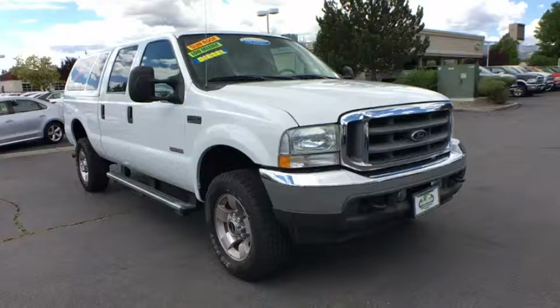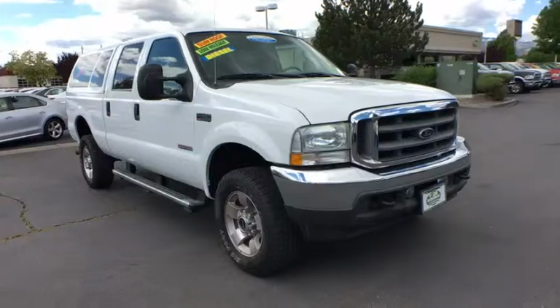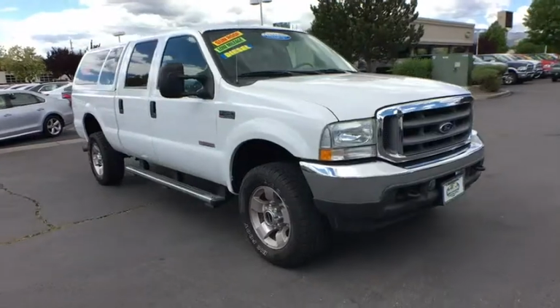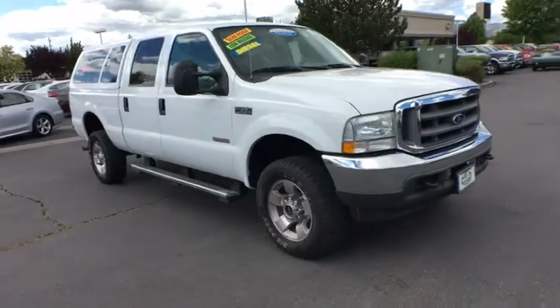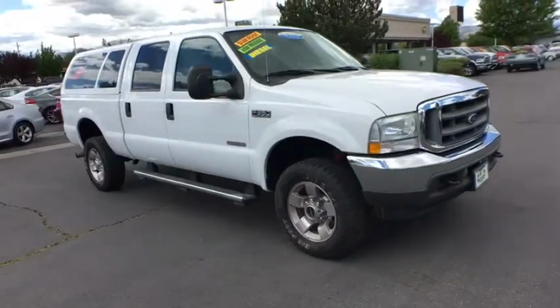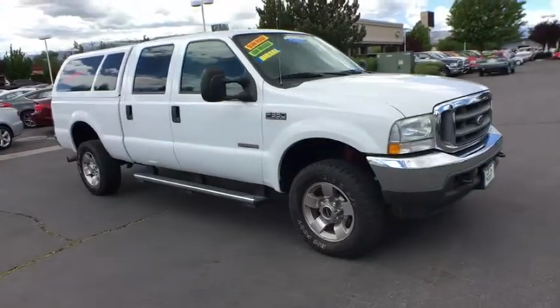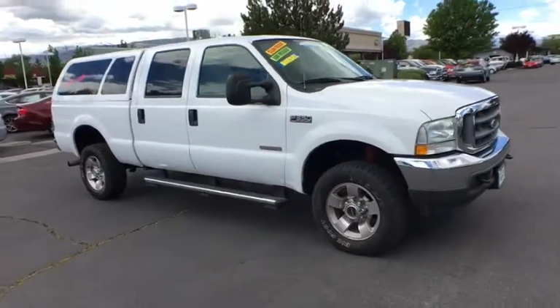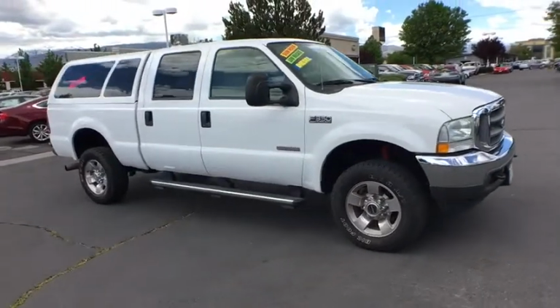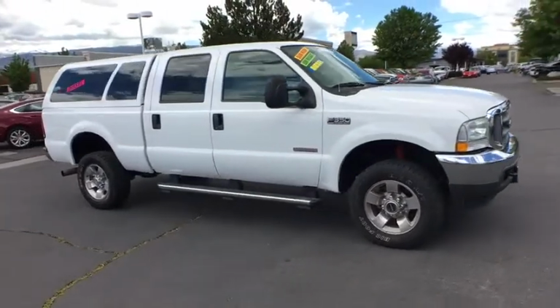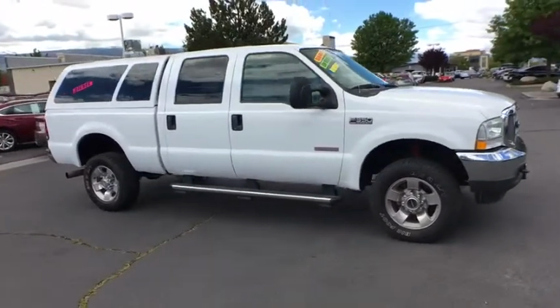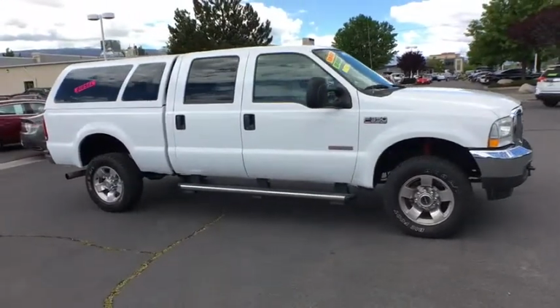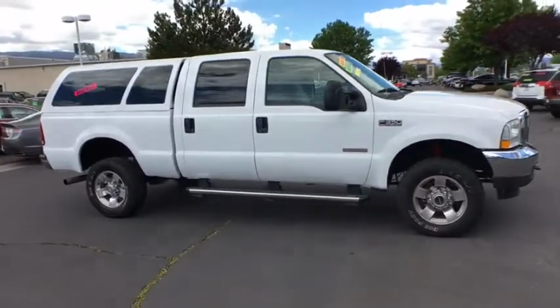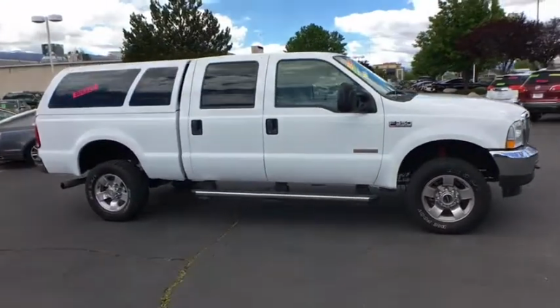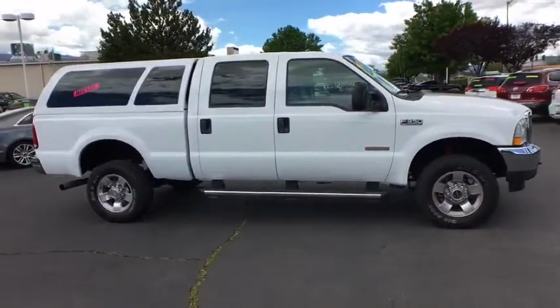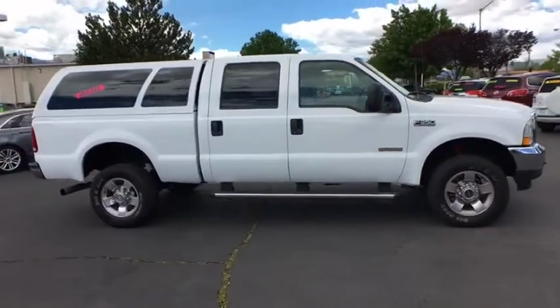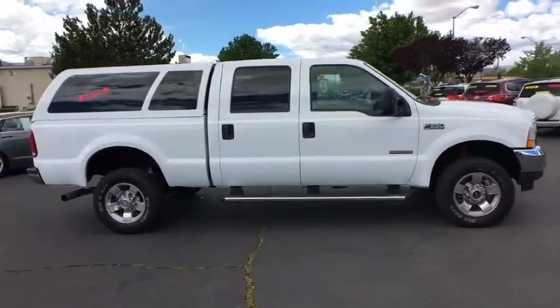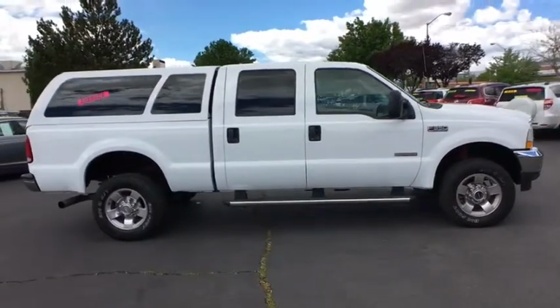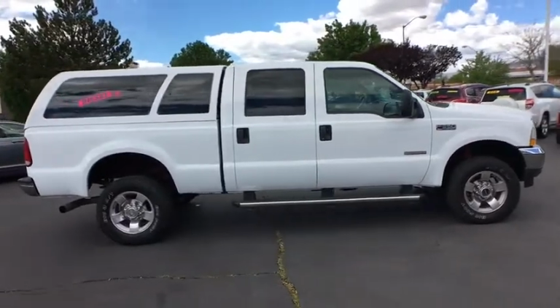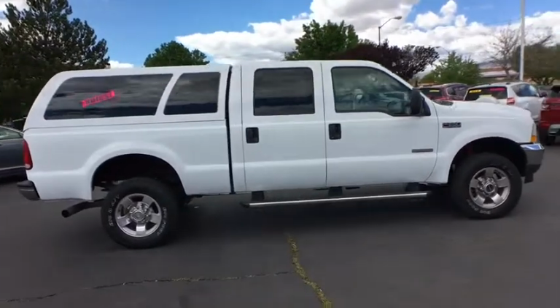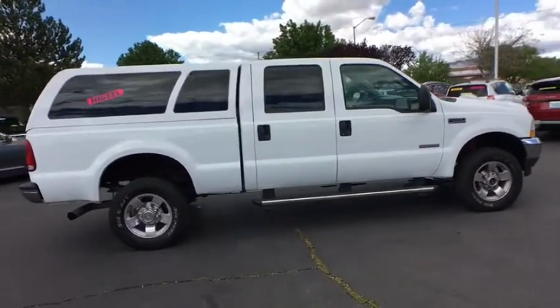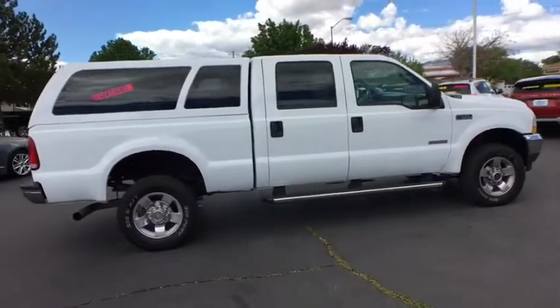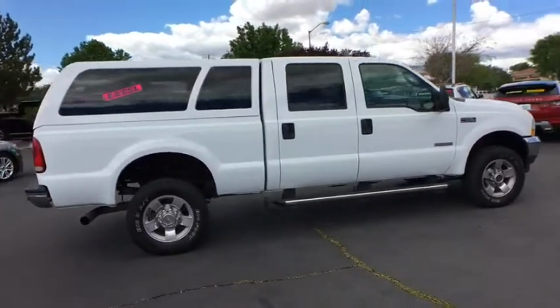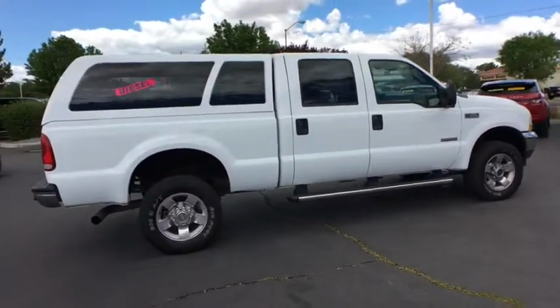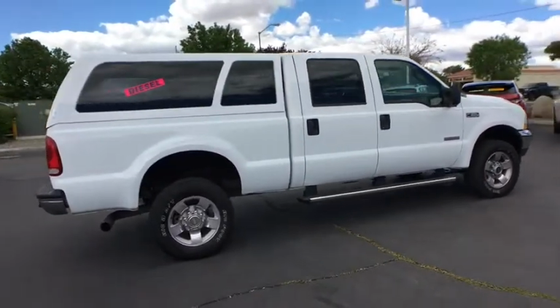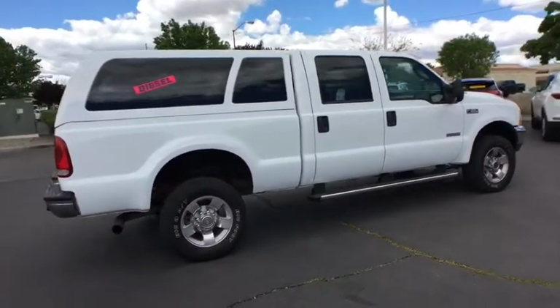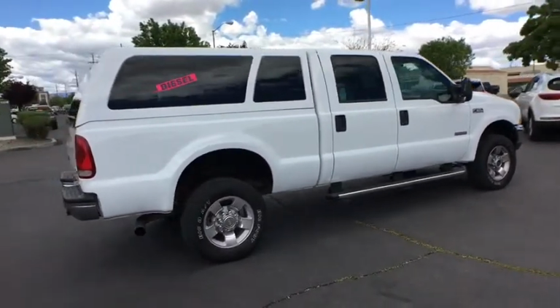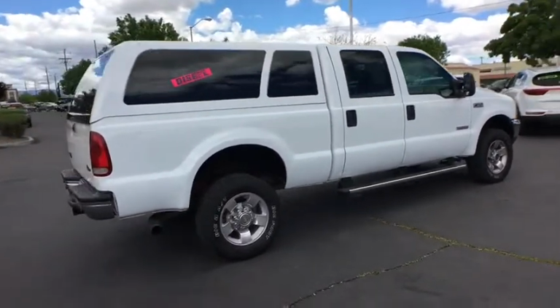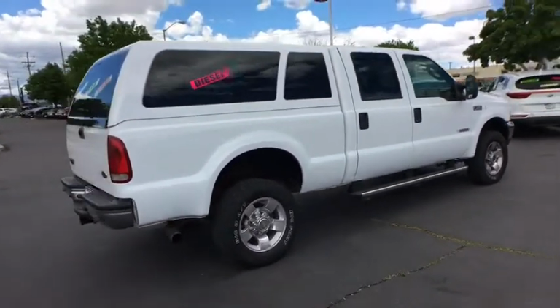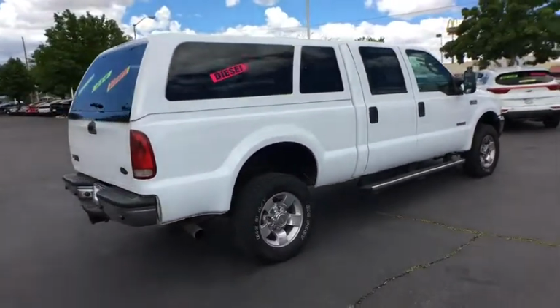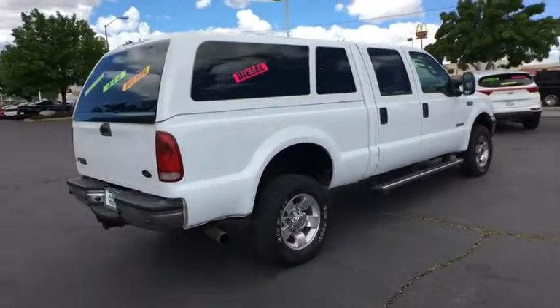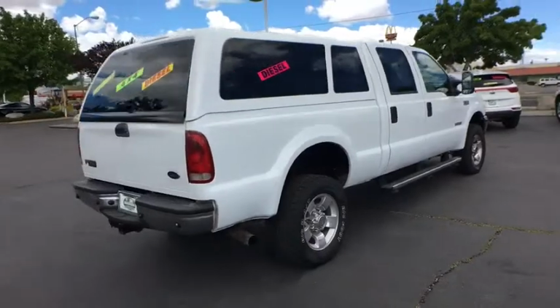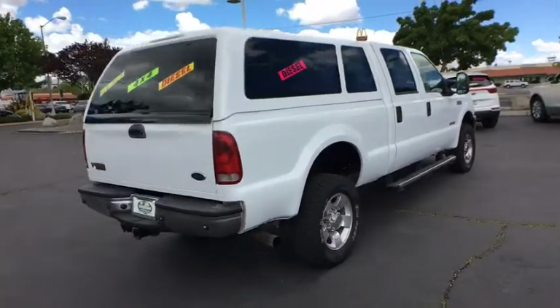The 2004 Ford F-350 Super Duty — head-to-head fuel efficiency, head-to-head towing, head-to-head torque. Ford F-350 Super Duty.